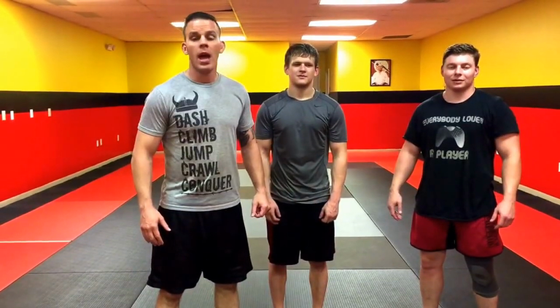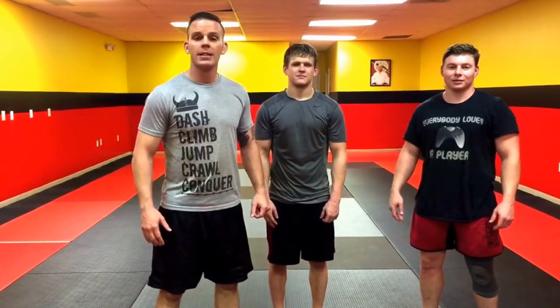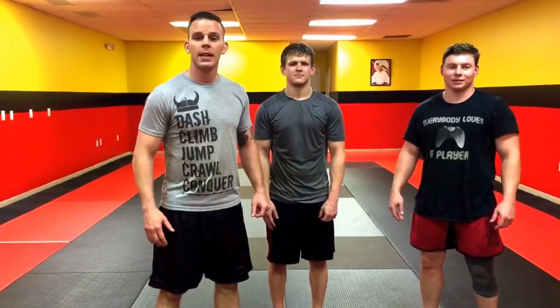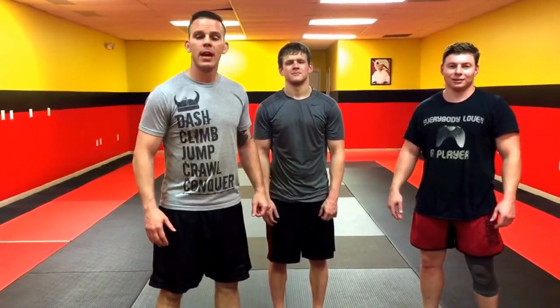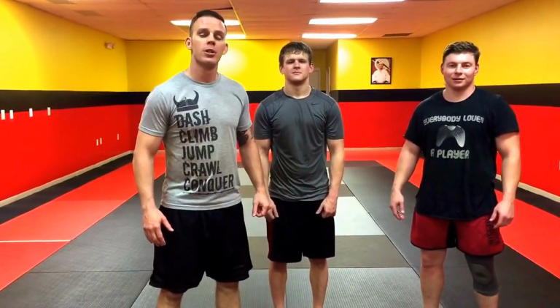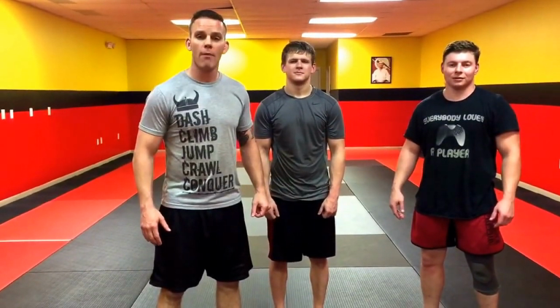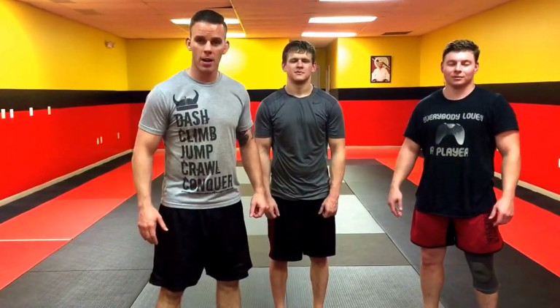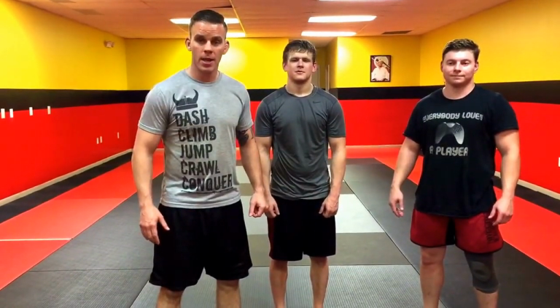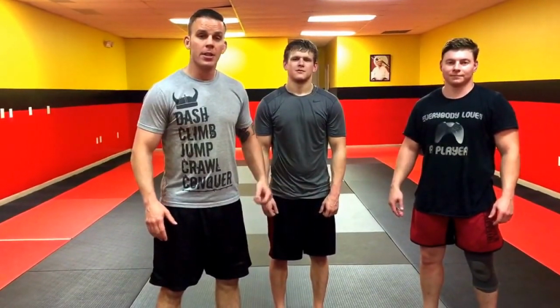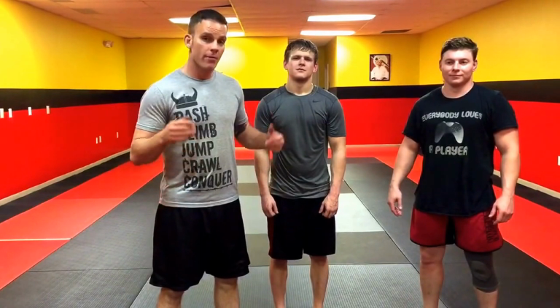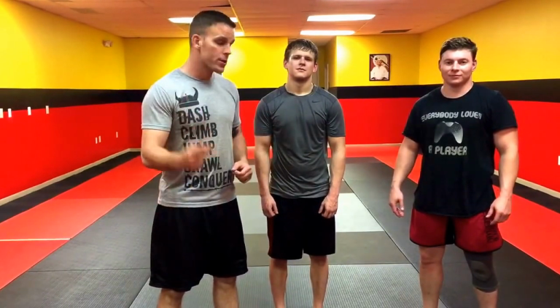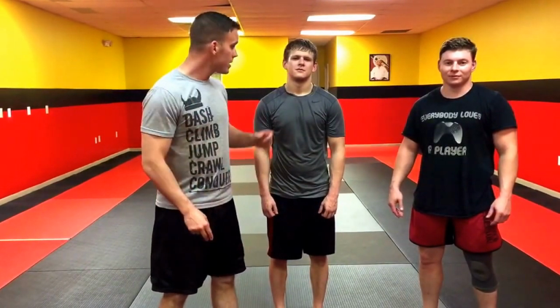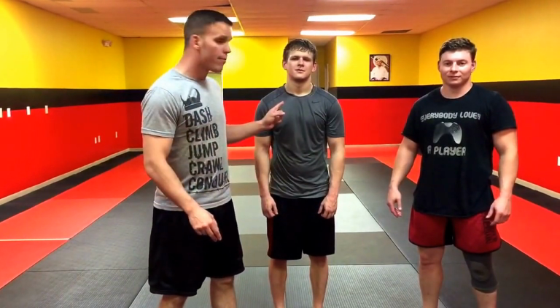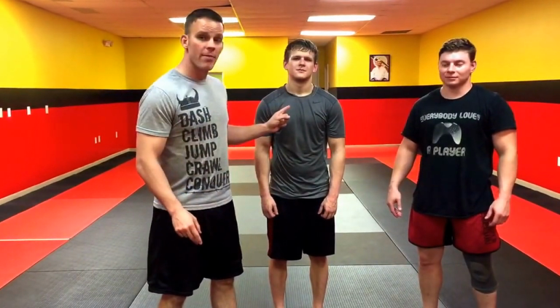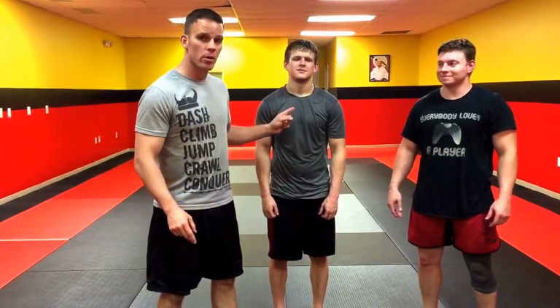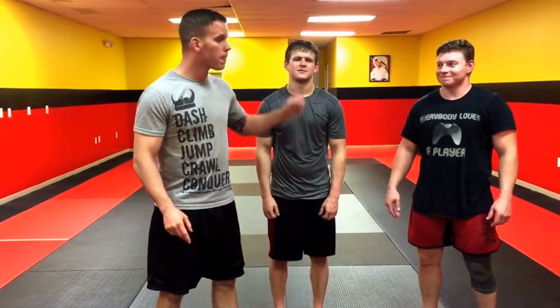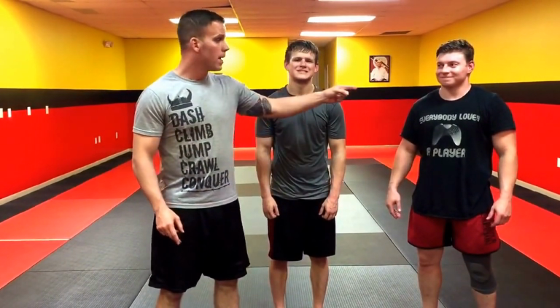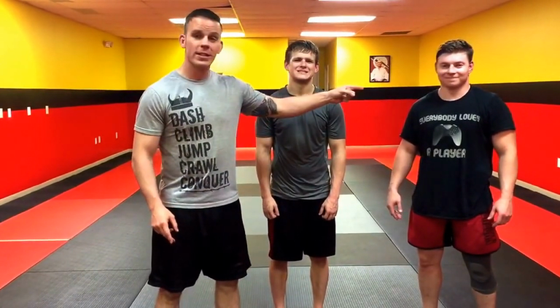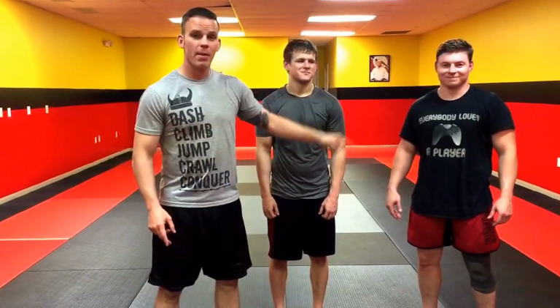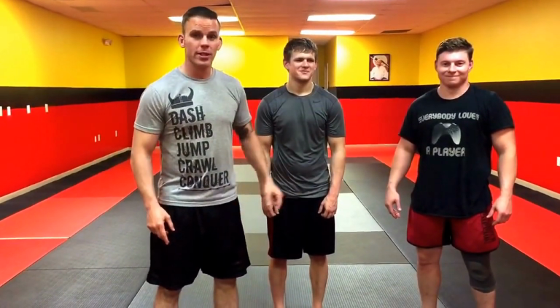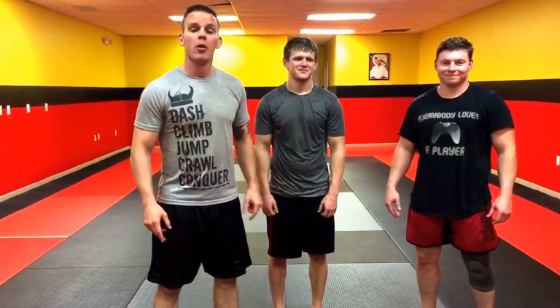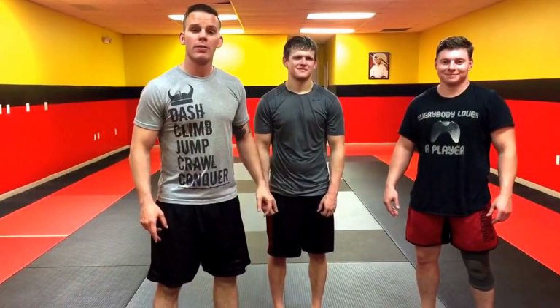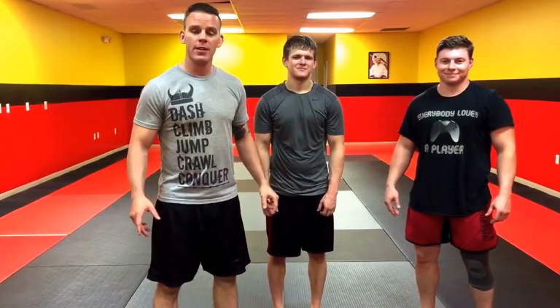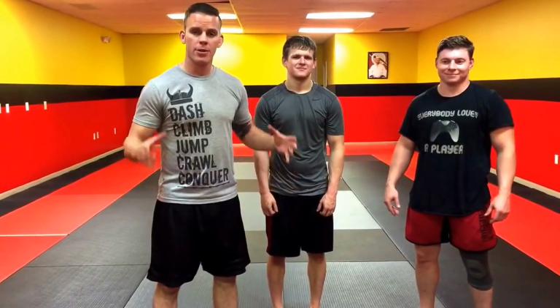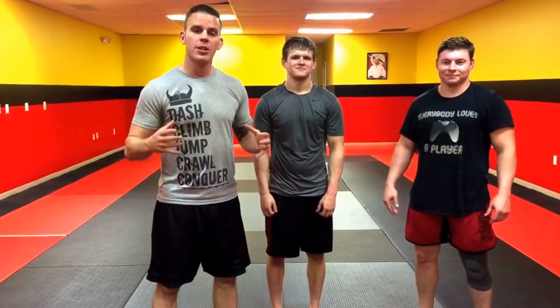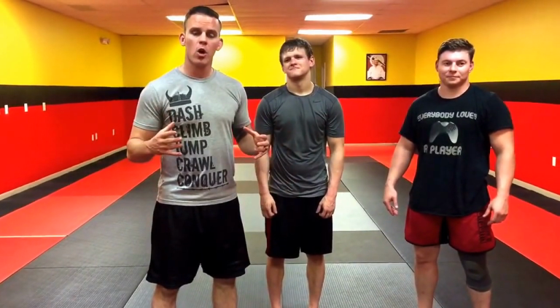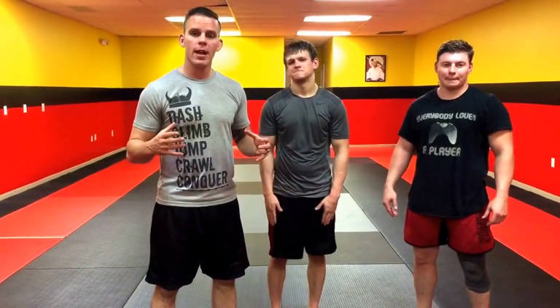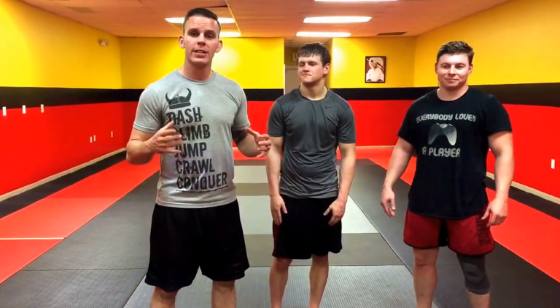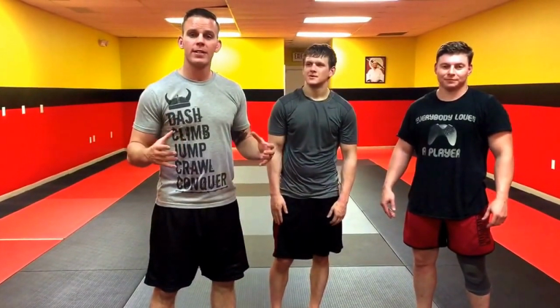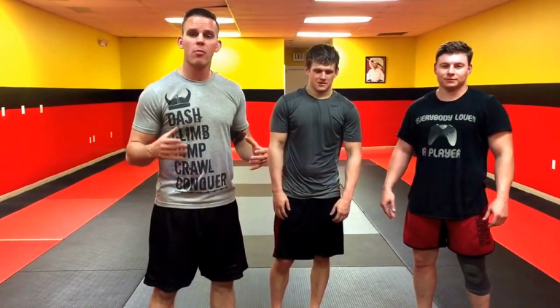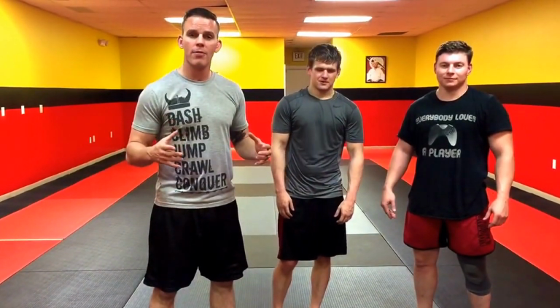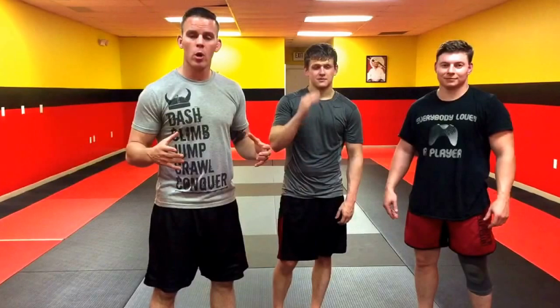Hey guys, this is Tim with Tim Stouten Associates and Moab Fighting Concepts. Today I have two special guests: Brent Caveman Miracle and Chris Kid Dynamite Wilson. They're all MFC fighters. Today we're going to go over a different self-defense scenario from Moab Defense 101.